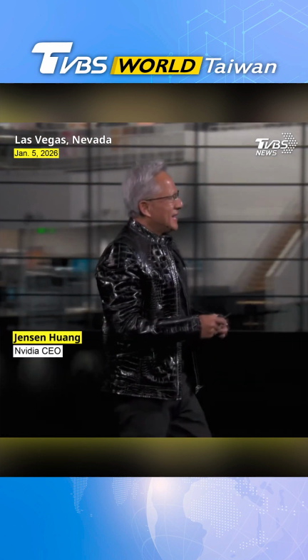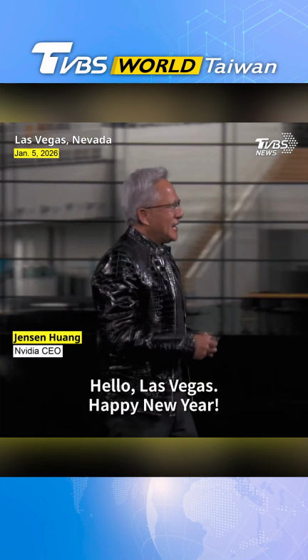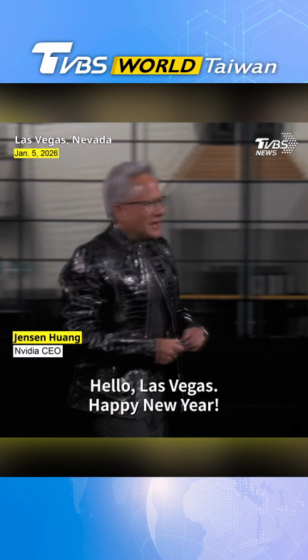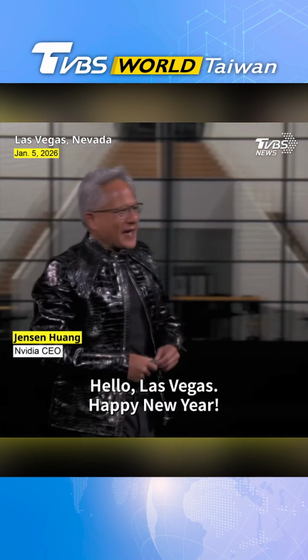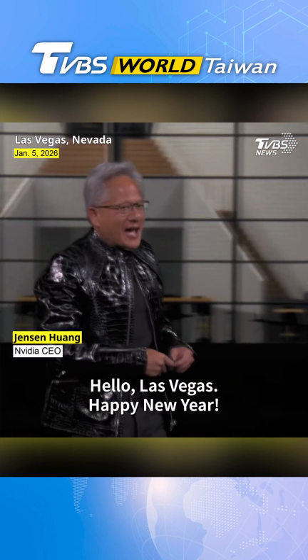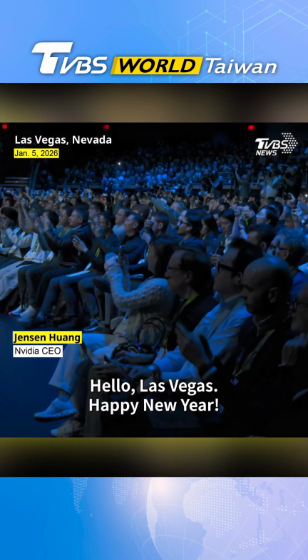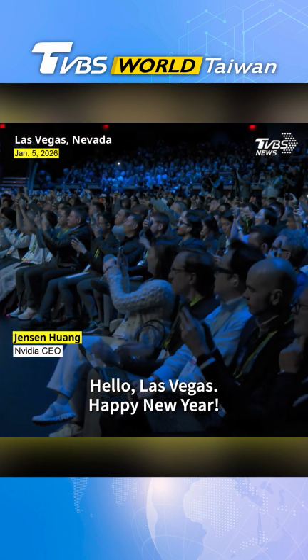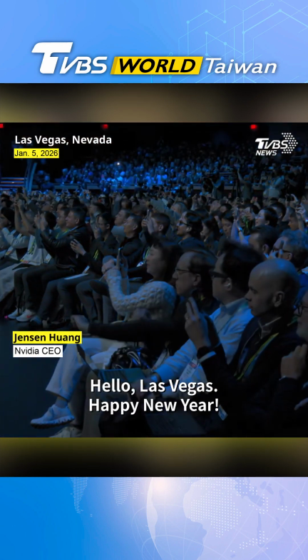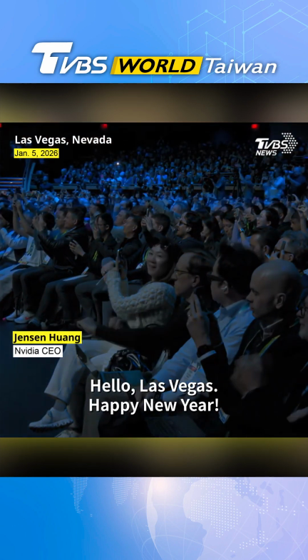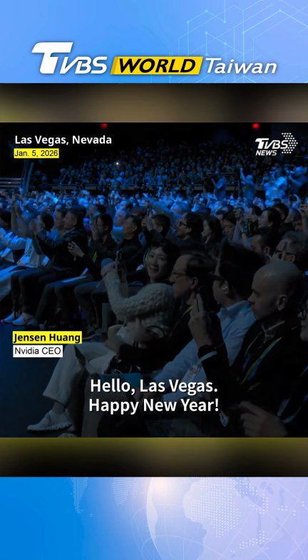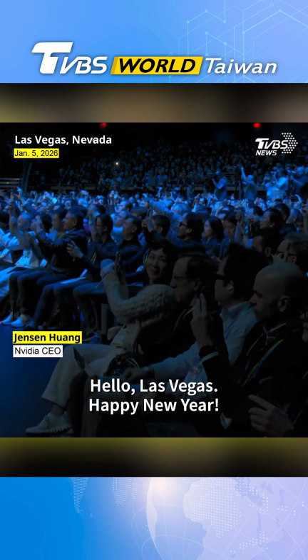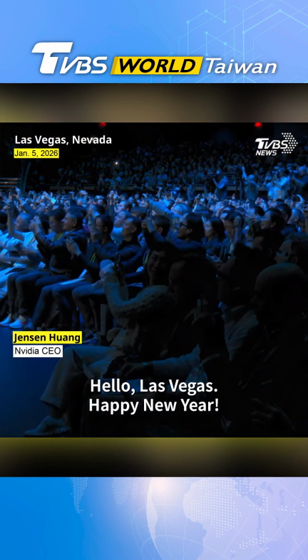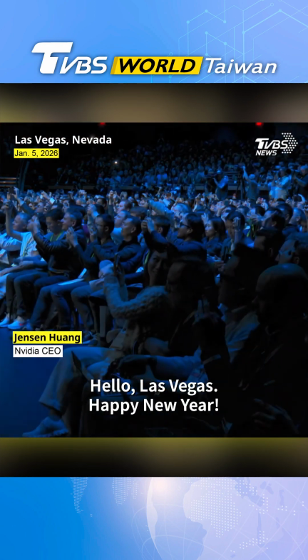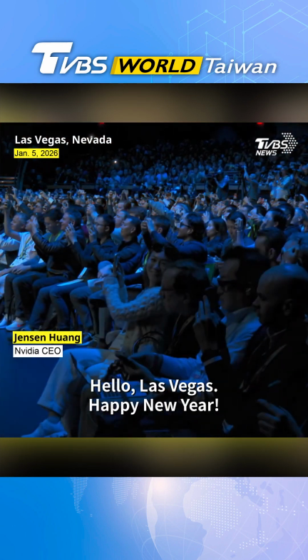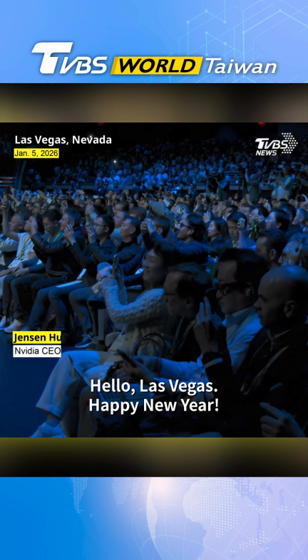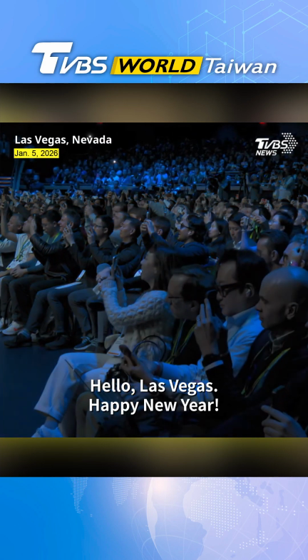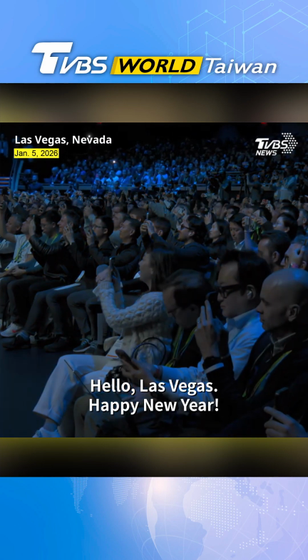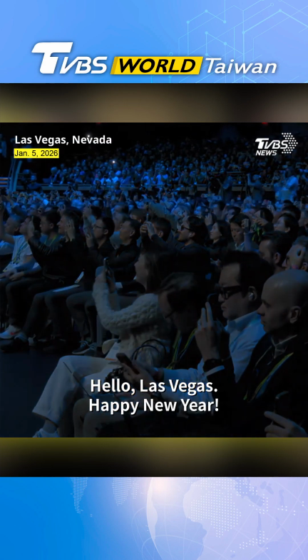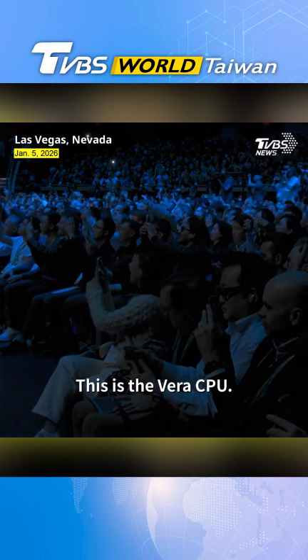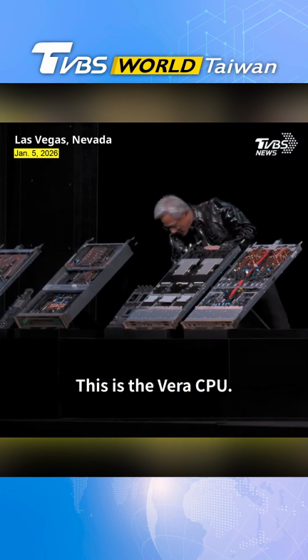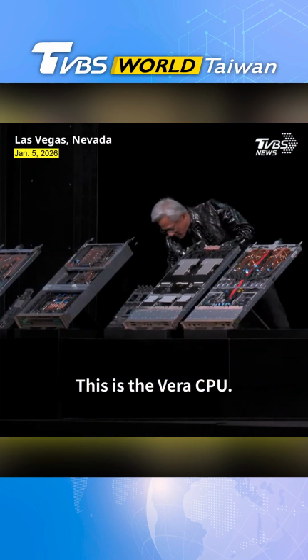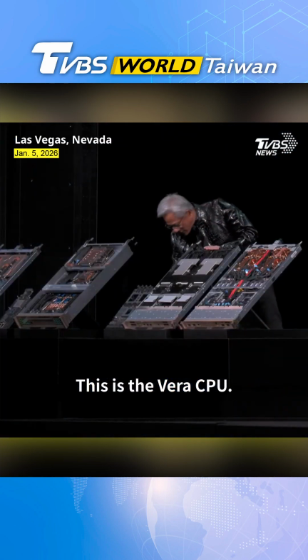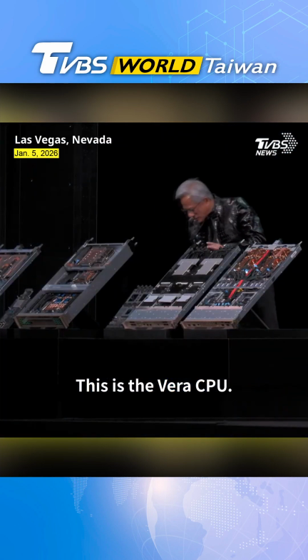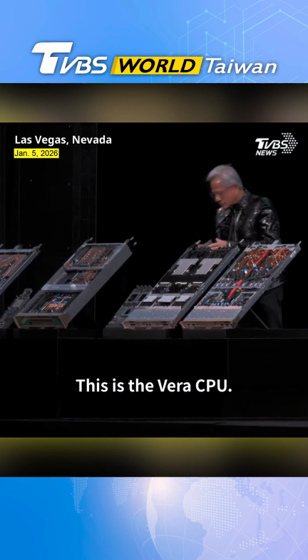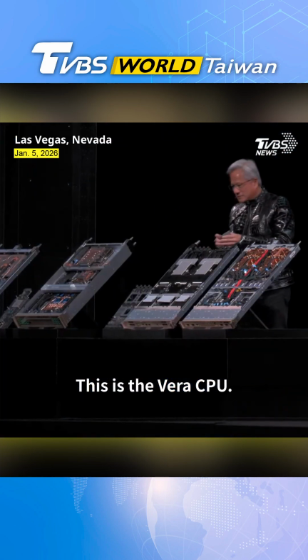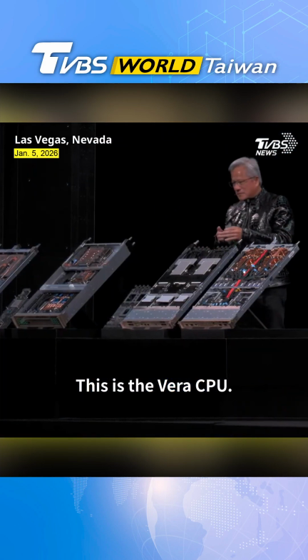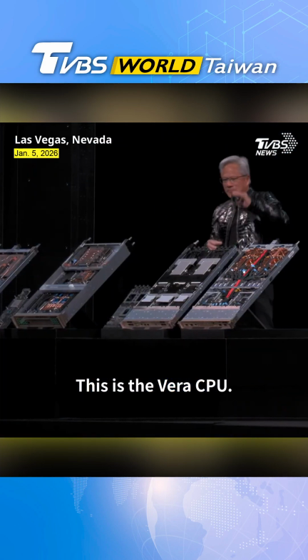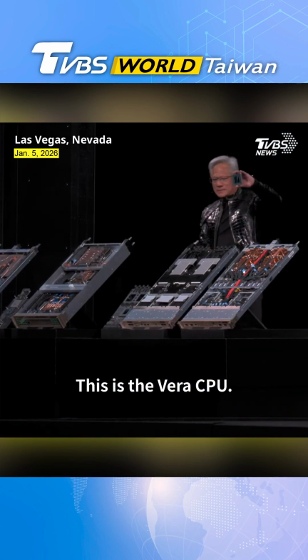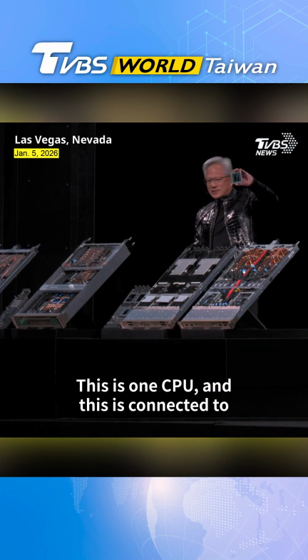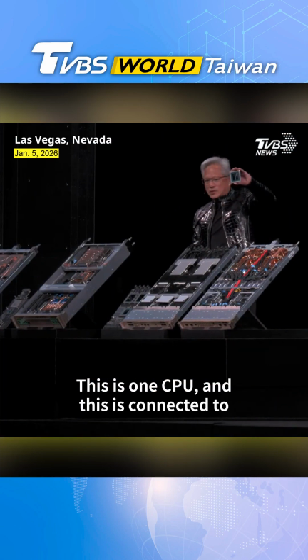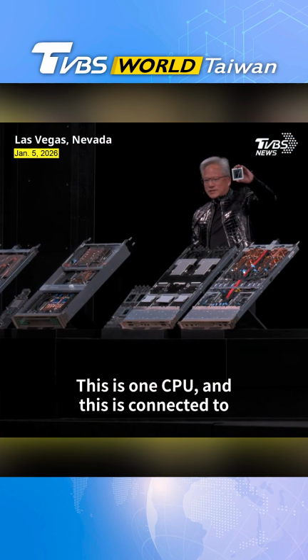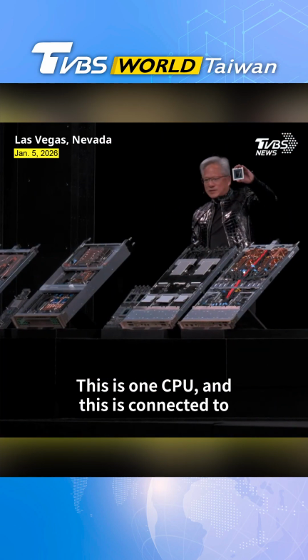Hello, Las Vegas! Happy New Year! This is the Vera CPU. This is one CPU.